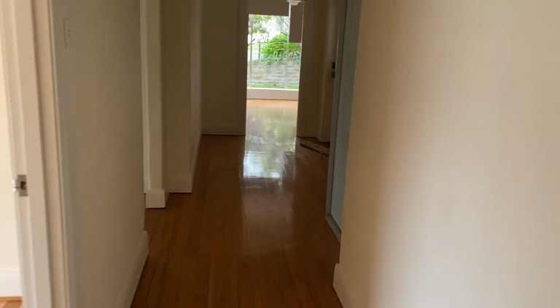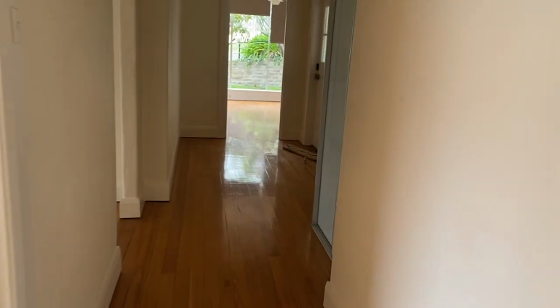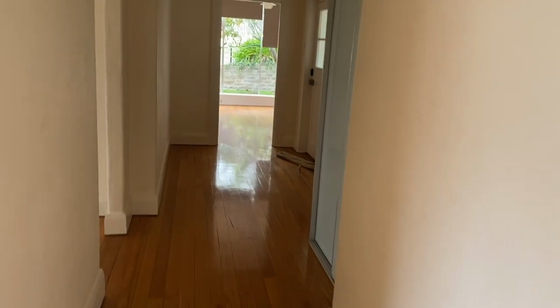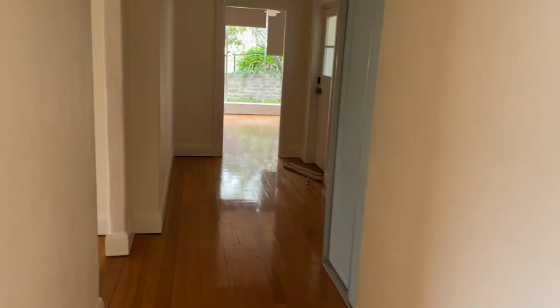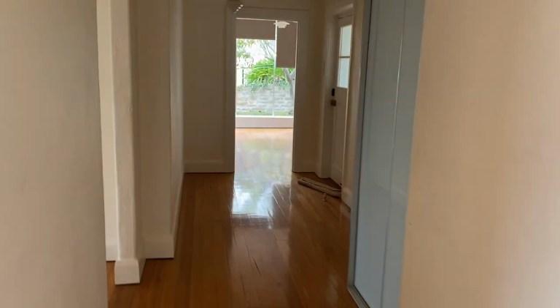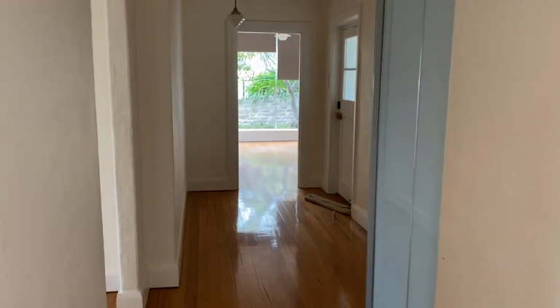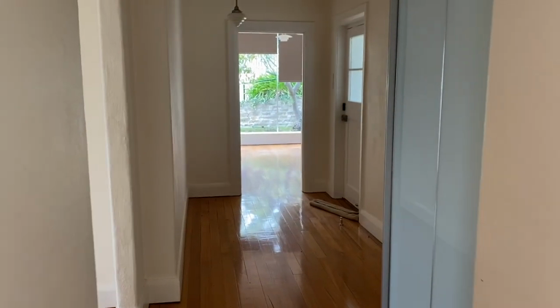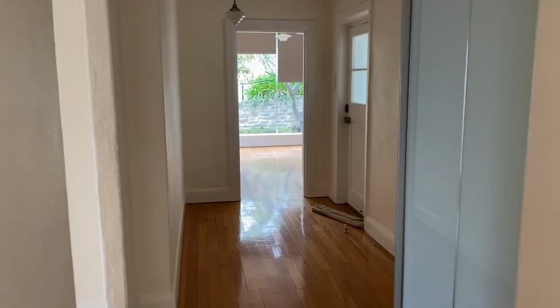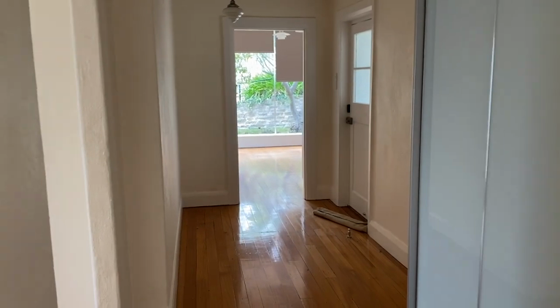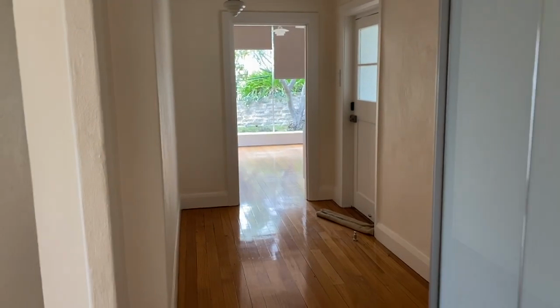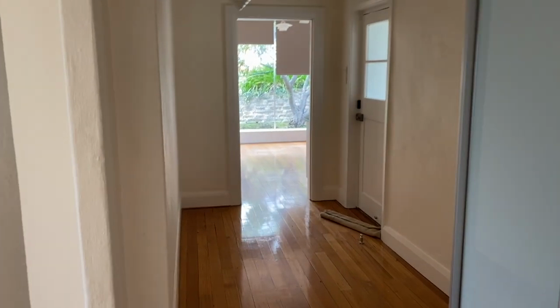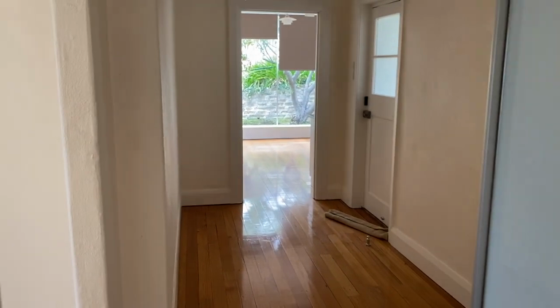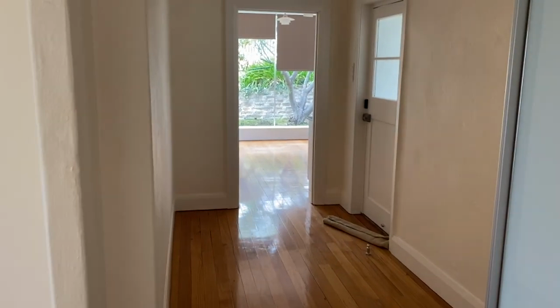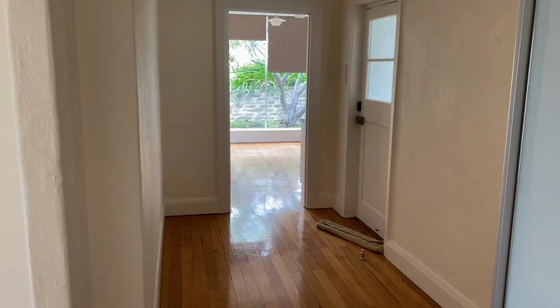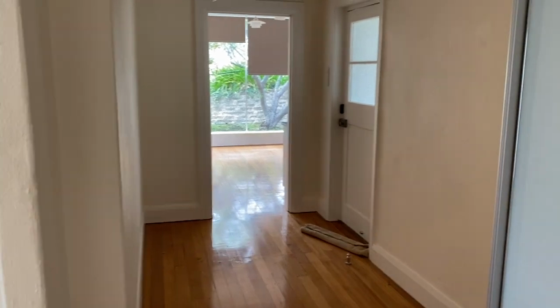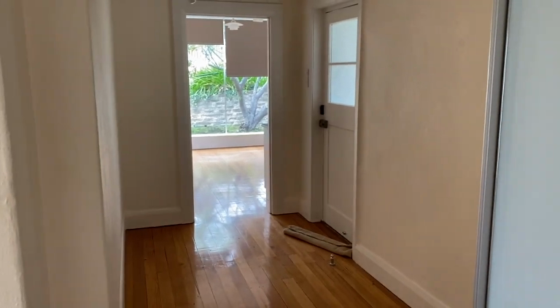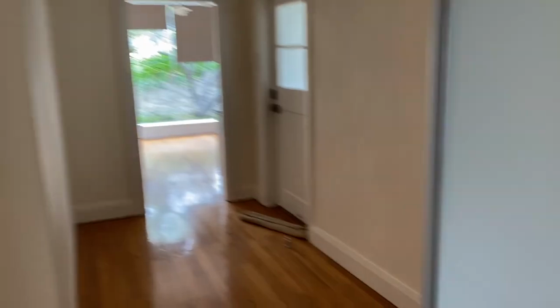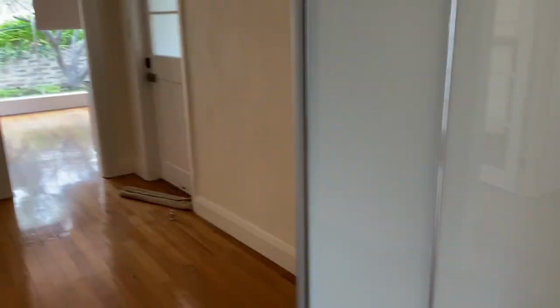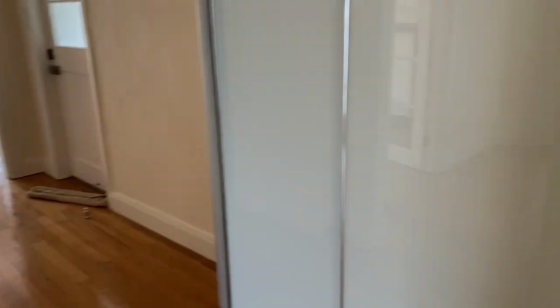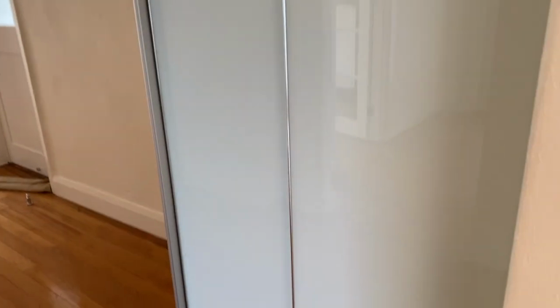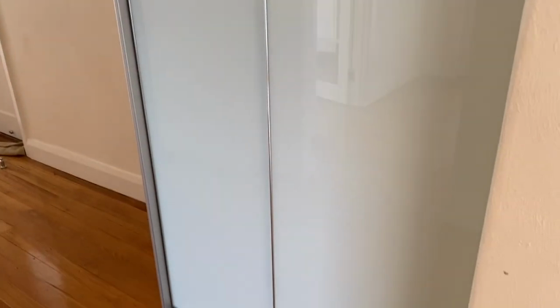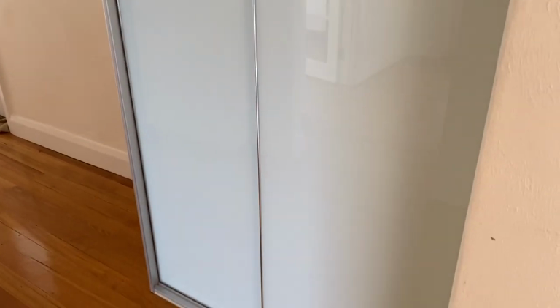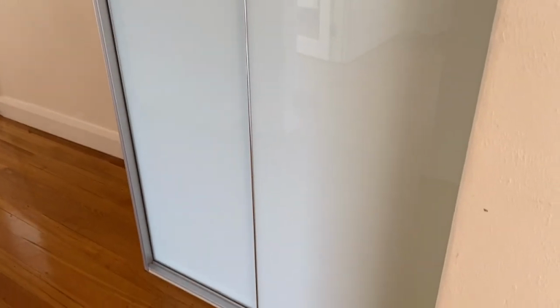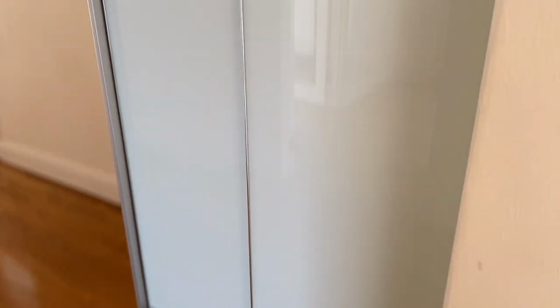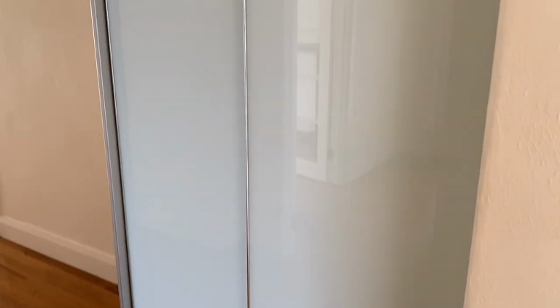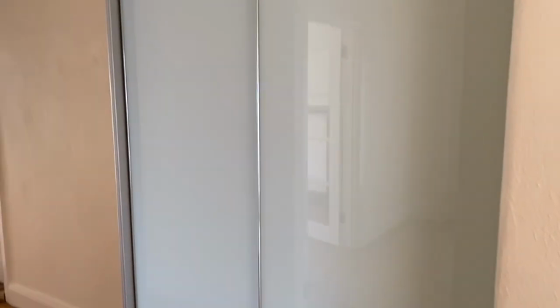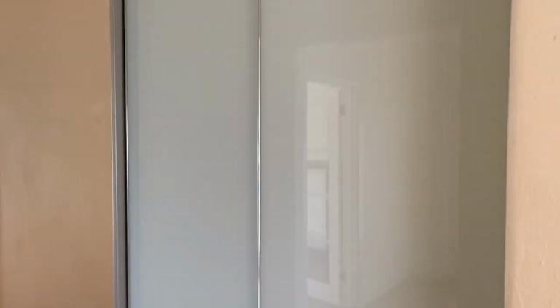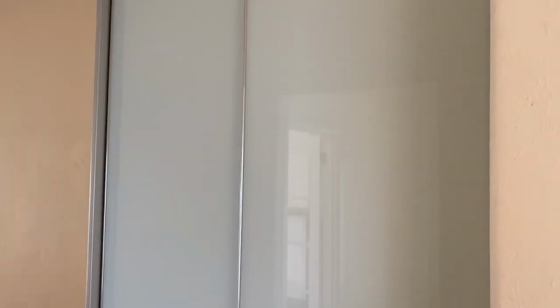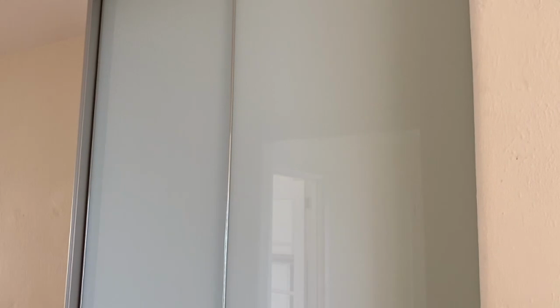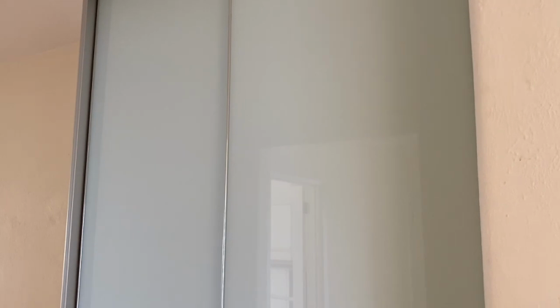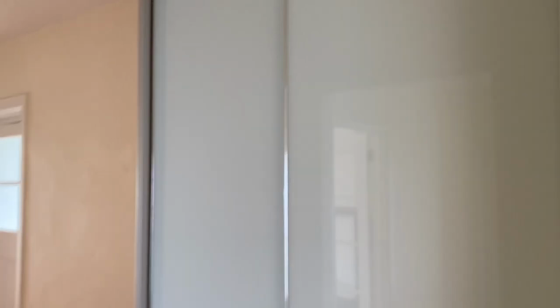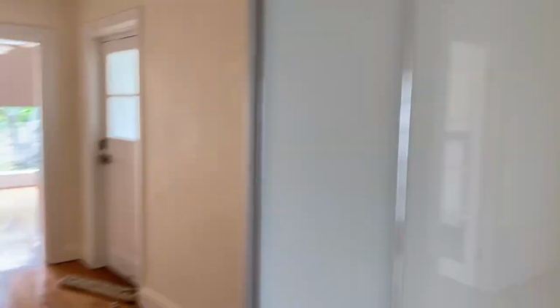Going back down this hallway, straight ahead where you can see that garden leads back out to the kitchen and dining area. We've also got some linen storage cupboards here, which are really great.